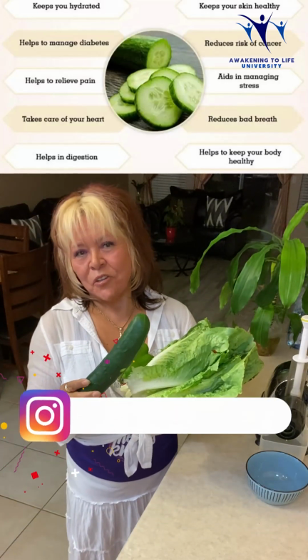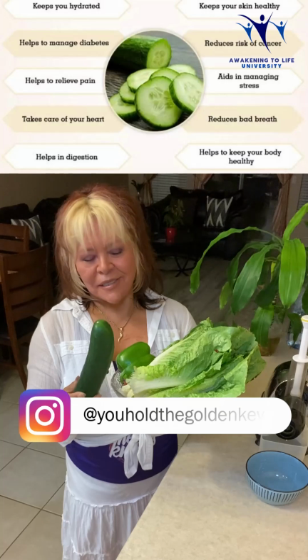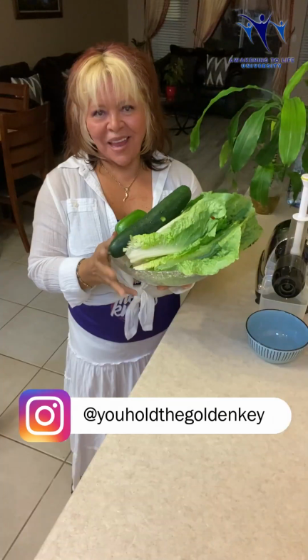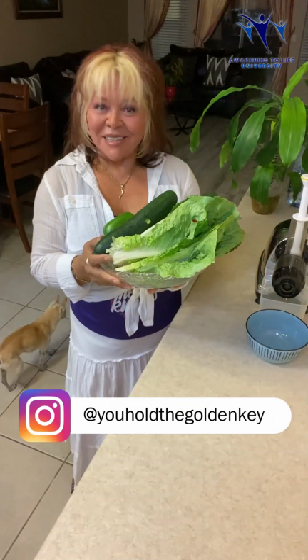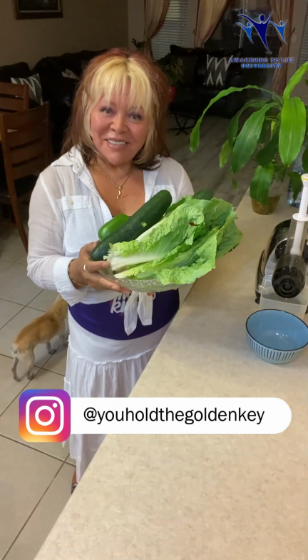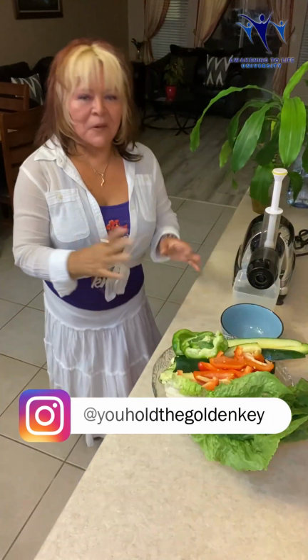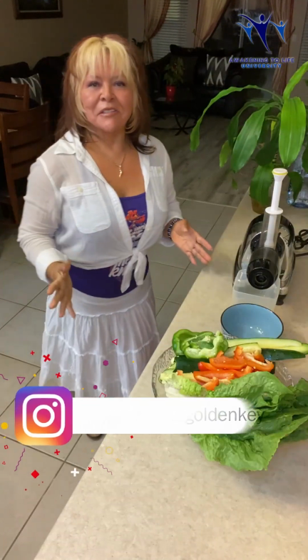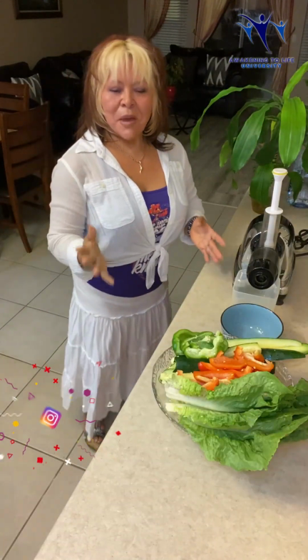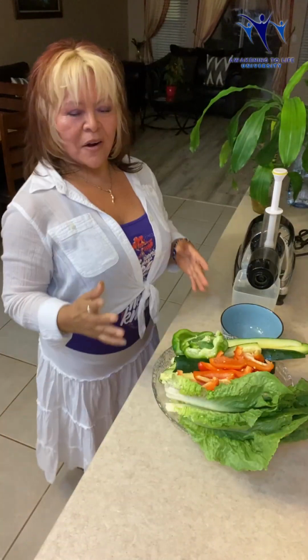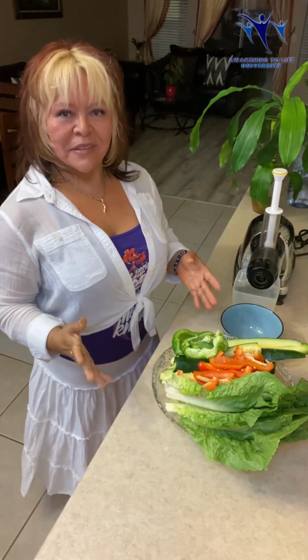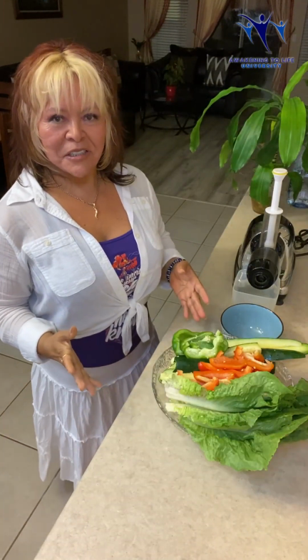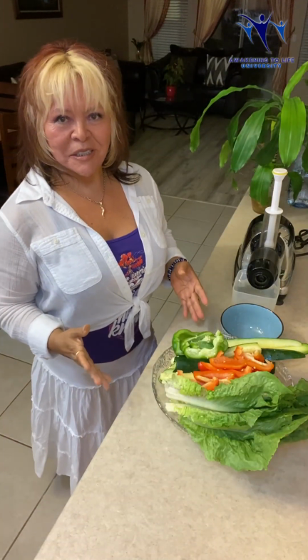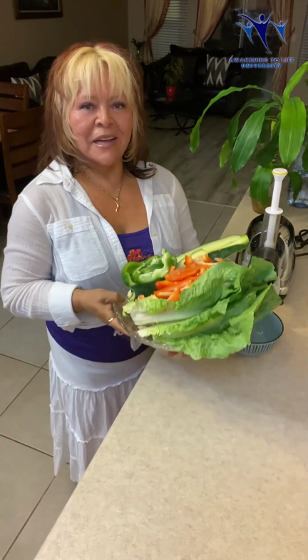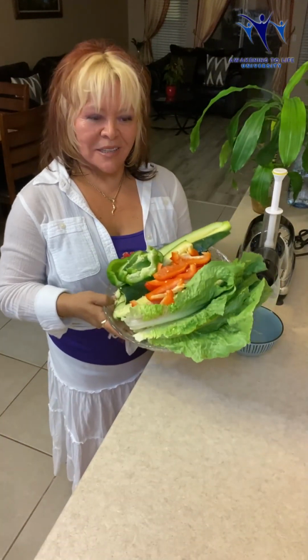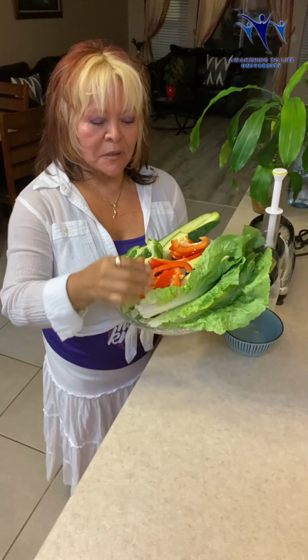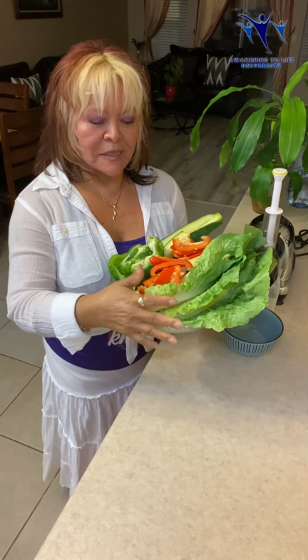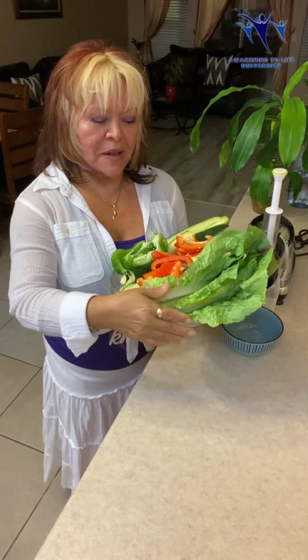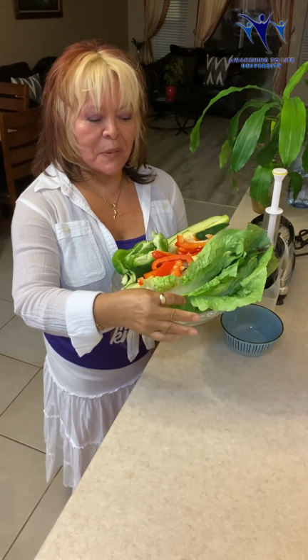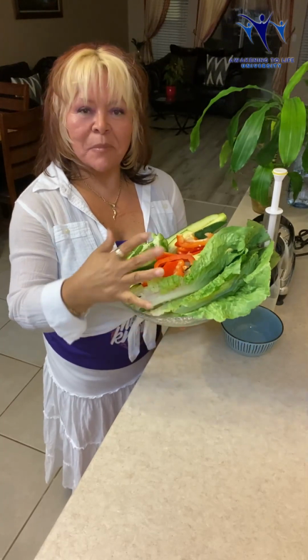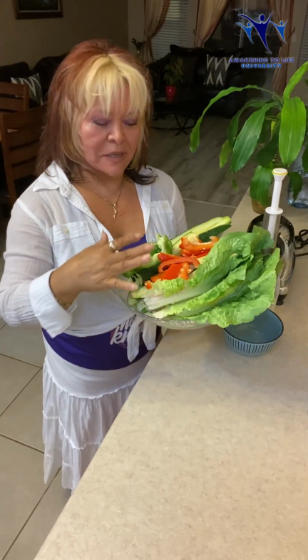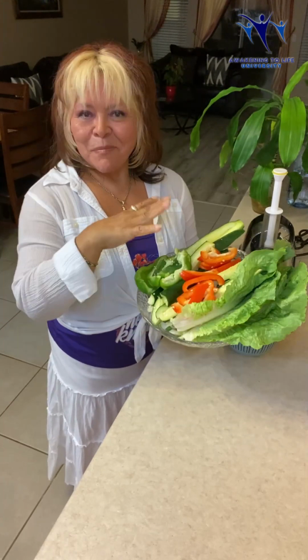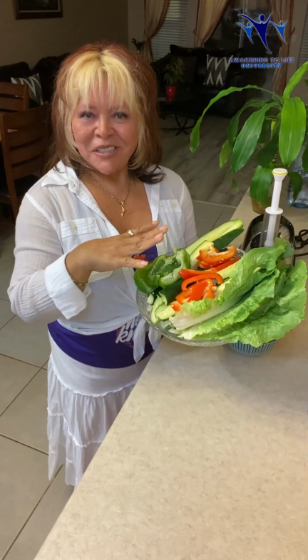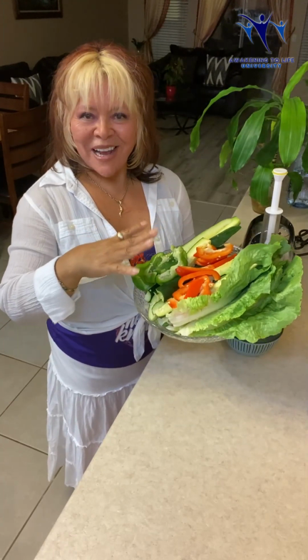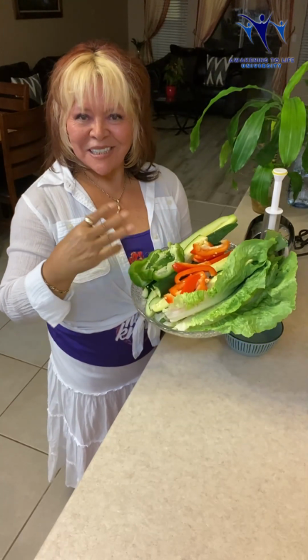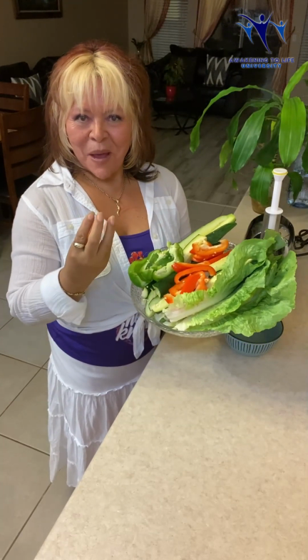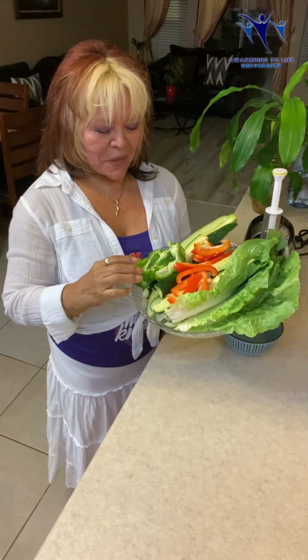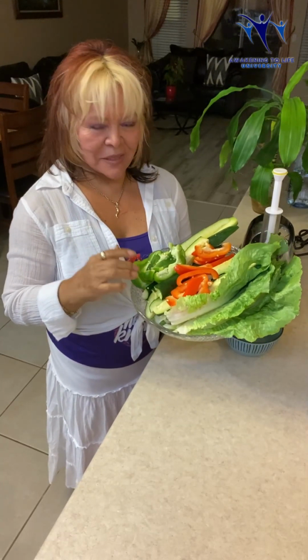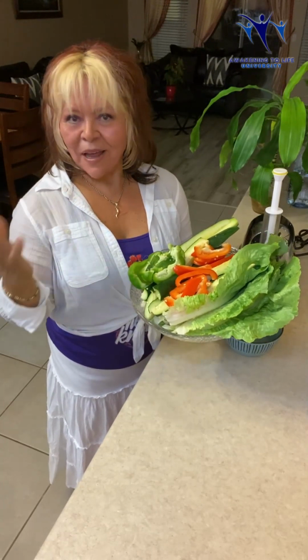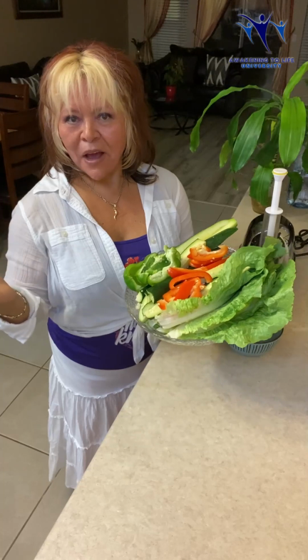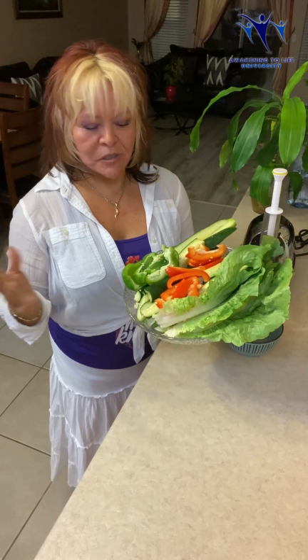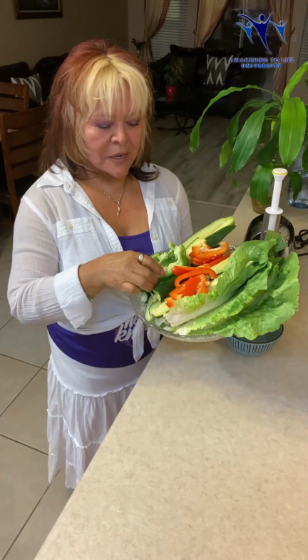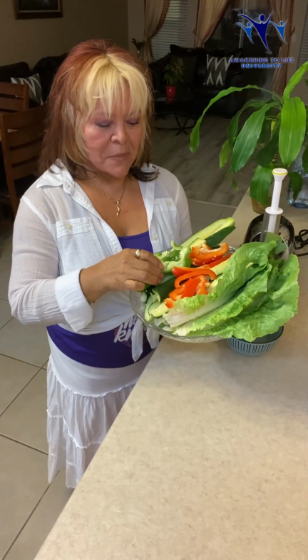Now let's go ahead and make our anti-aging juice. I had to cut the pieces small because I'm using a juicer that has a small mouth — it's not like my other juicer, which has a big mouth.